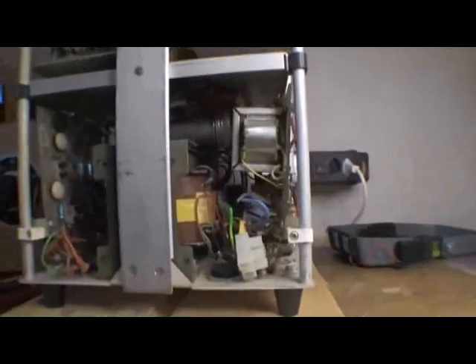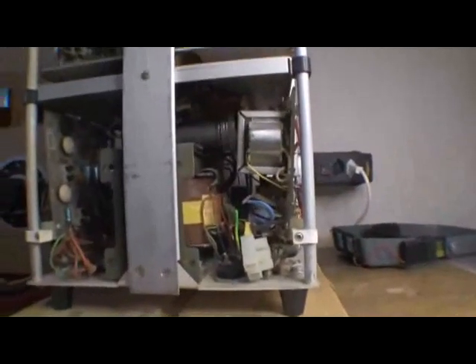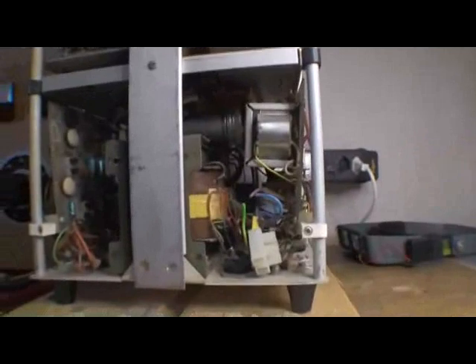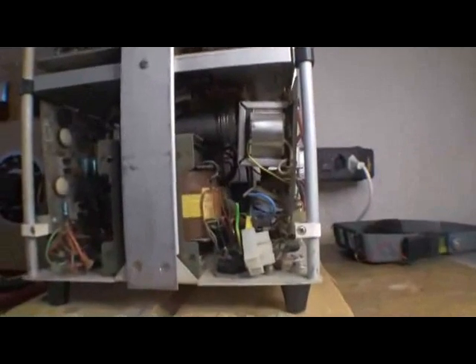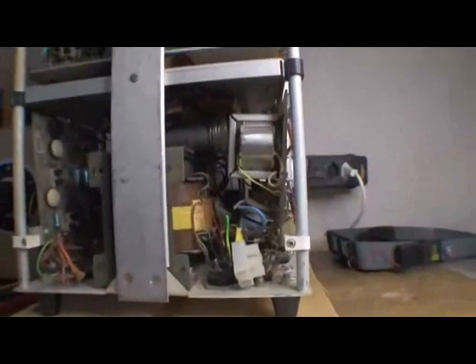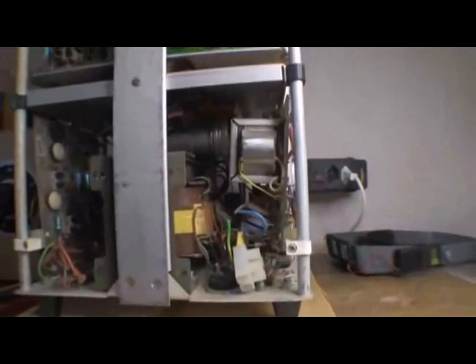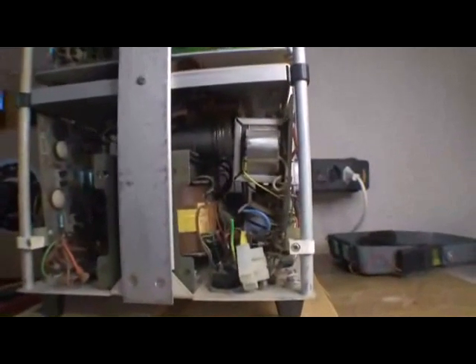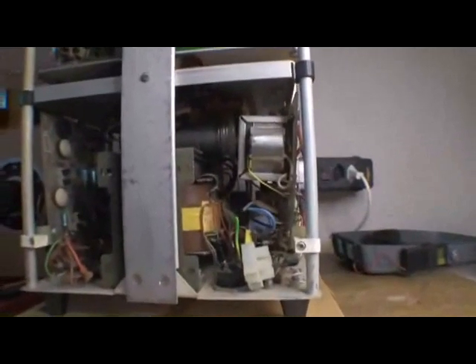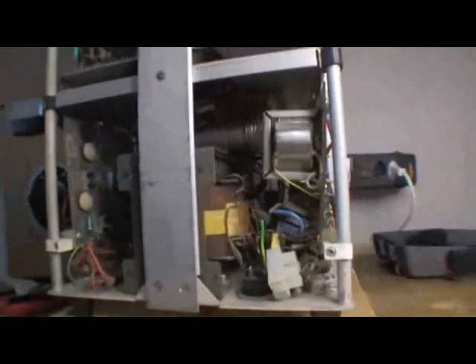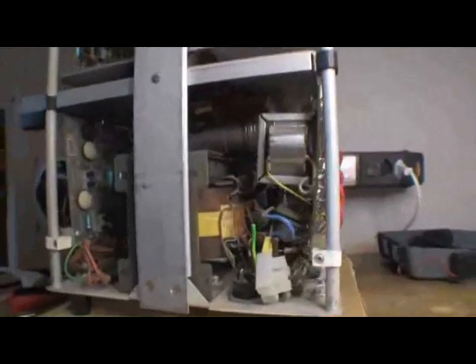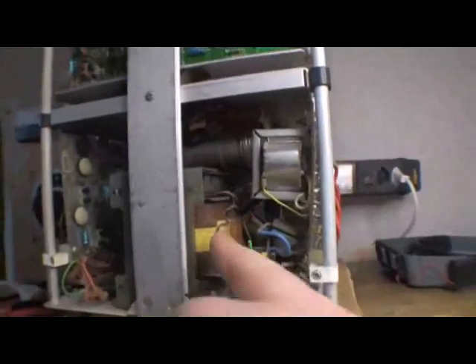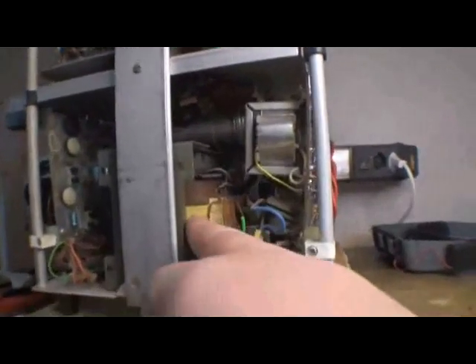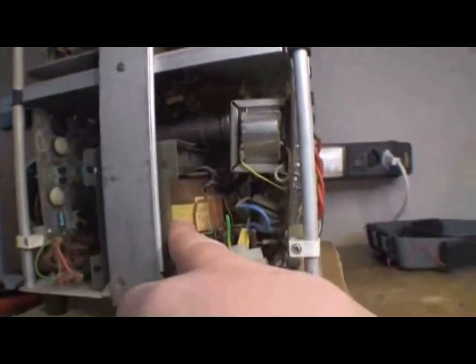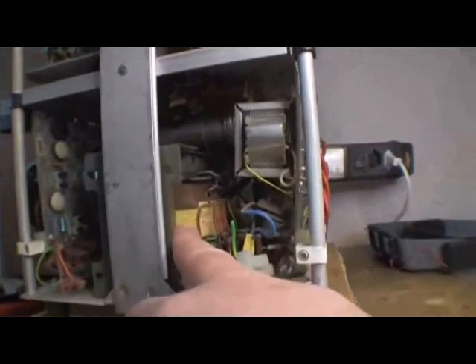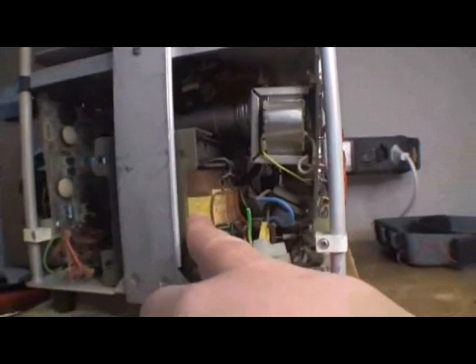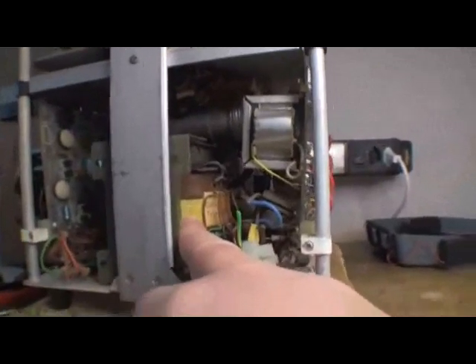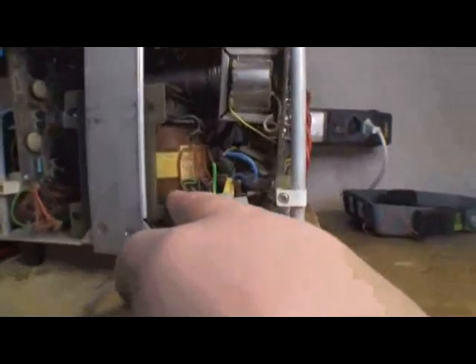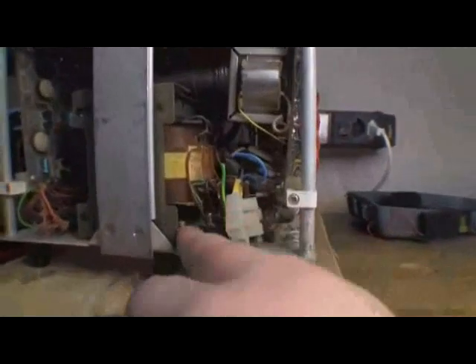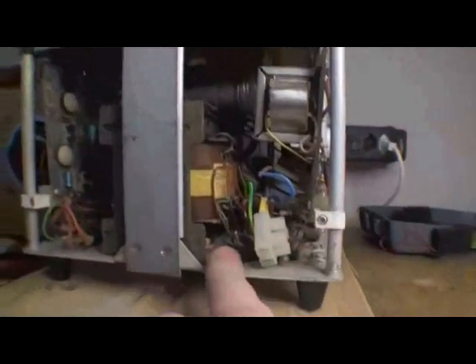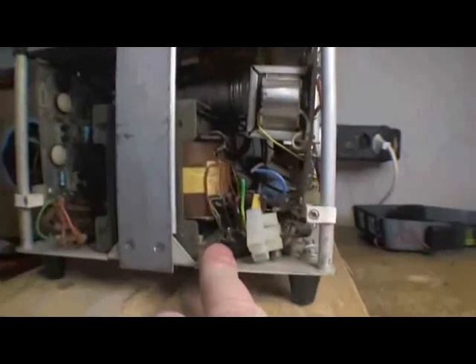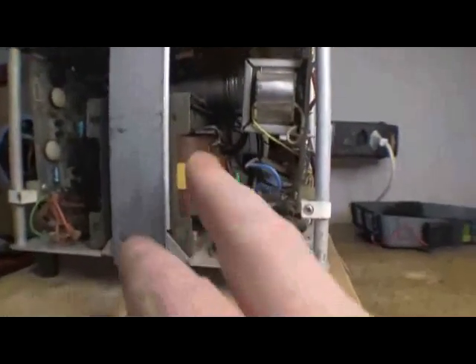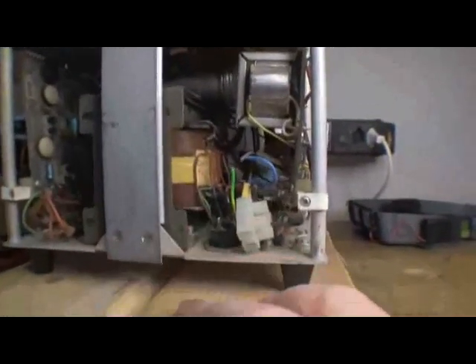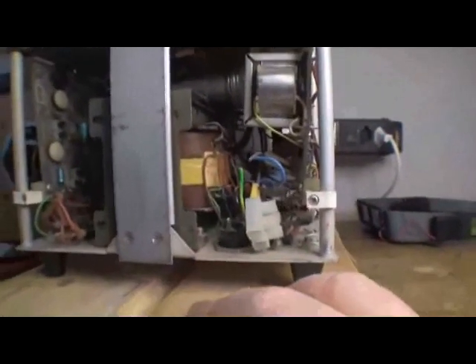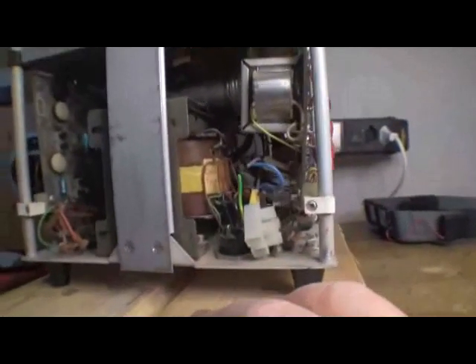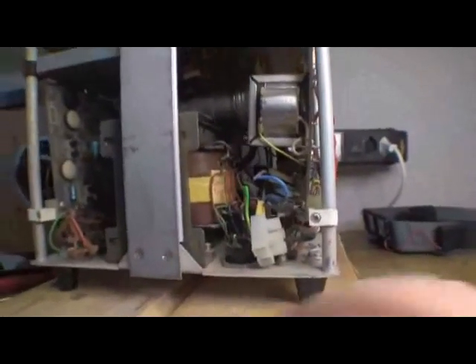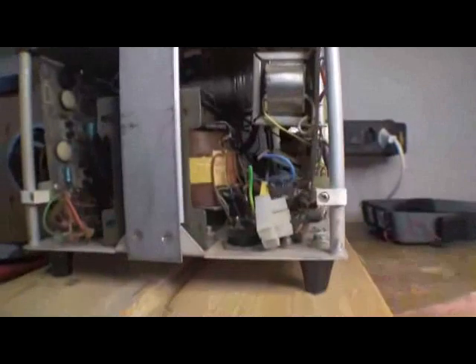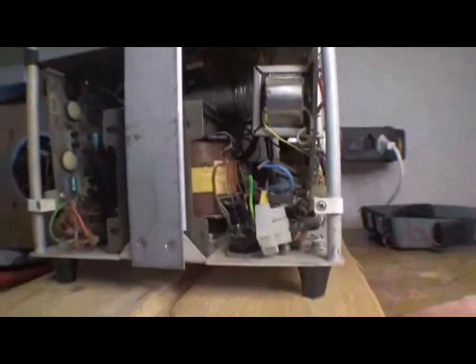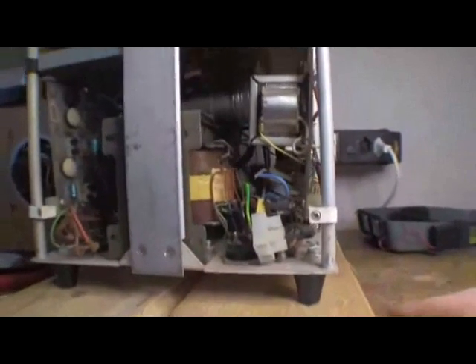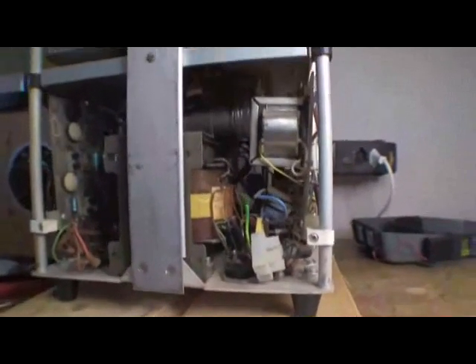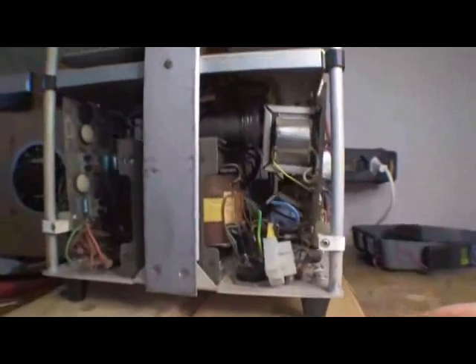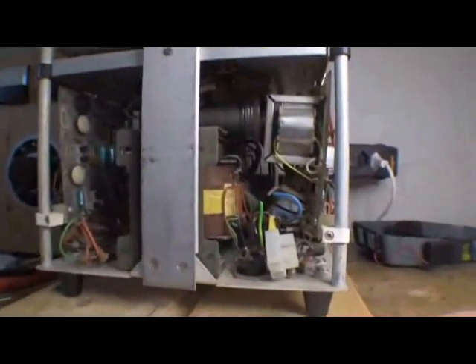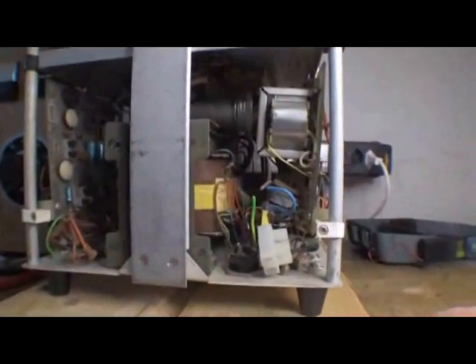Obviously there's the big mains transformer right here with gazillions of different voltage taps and settings, so this thing is pretty universal in terms of what sort of mains supply you give it.